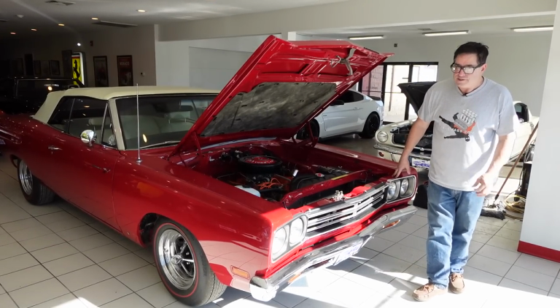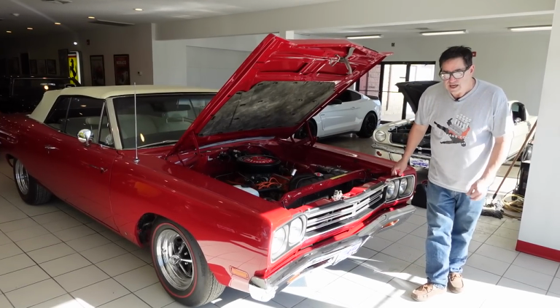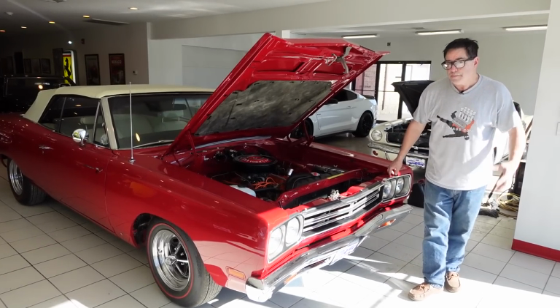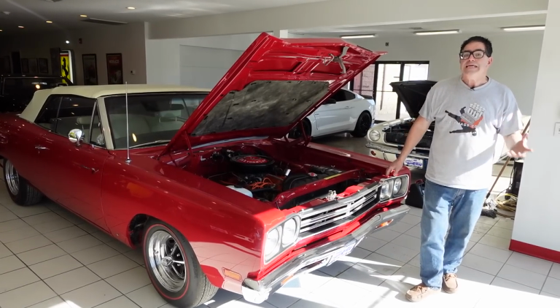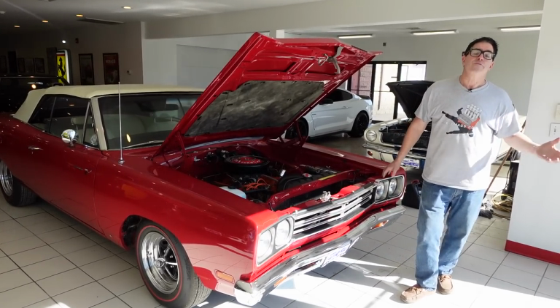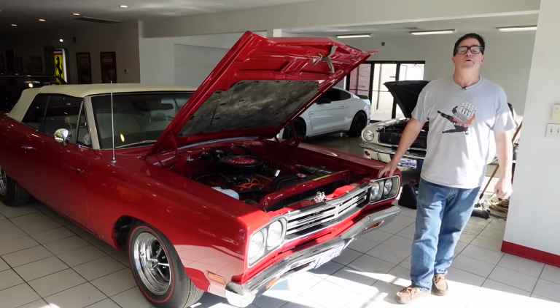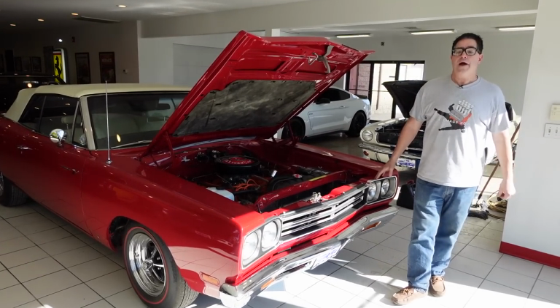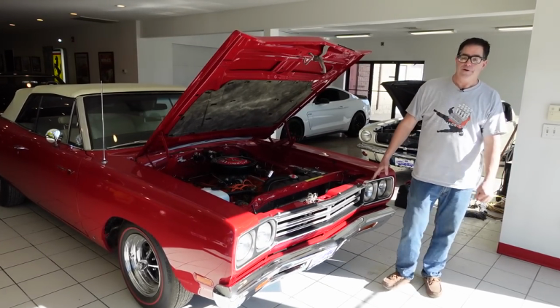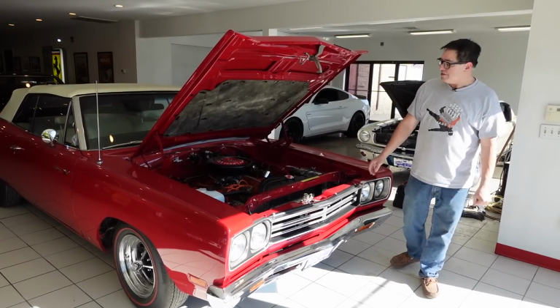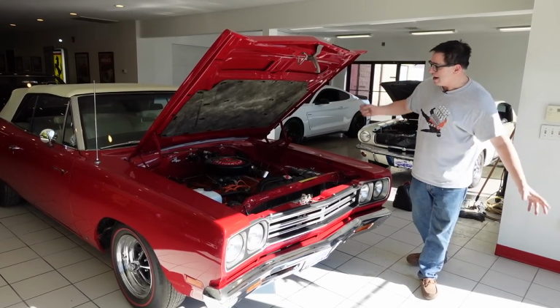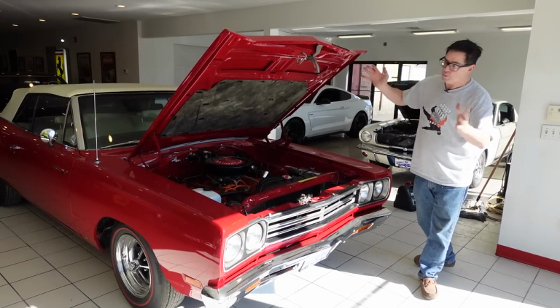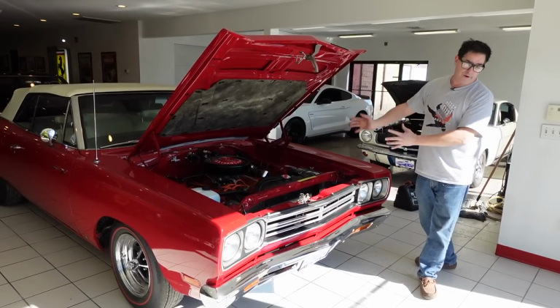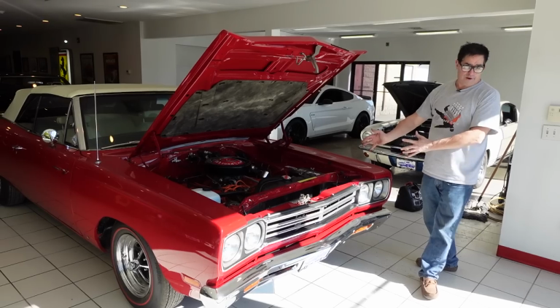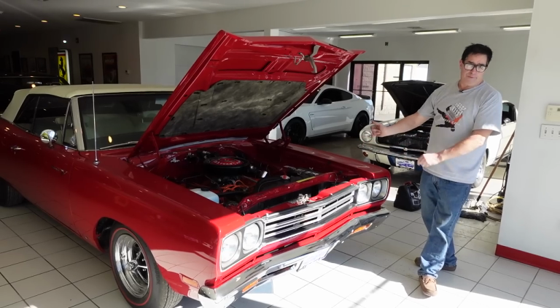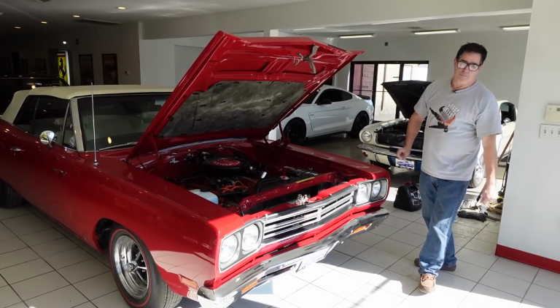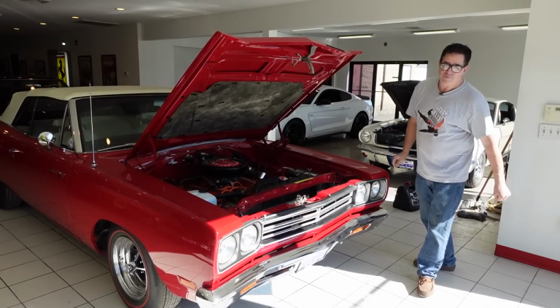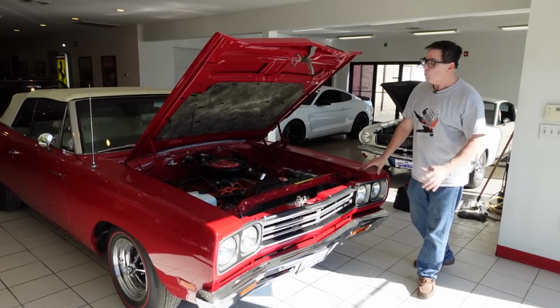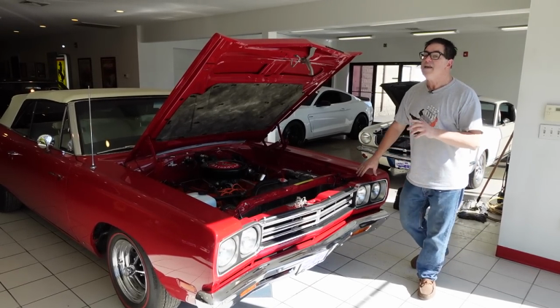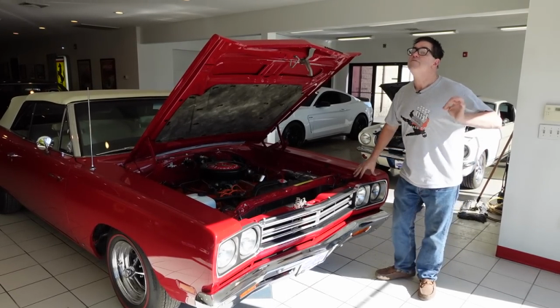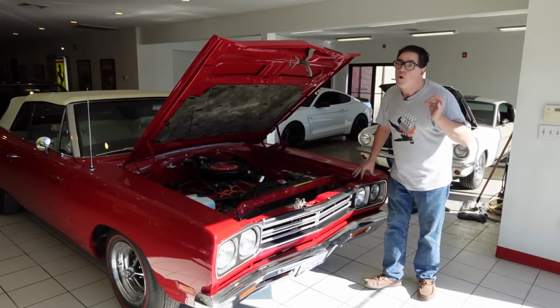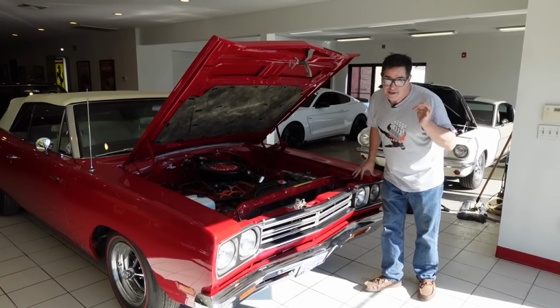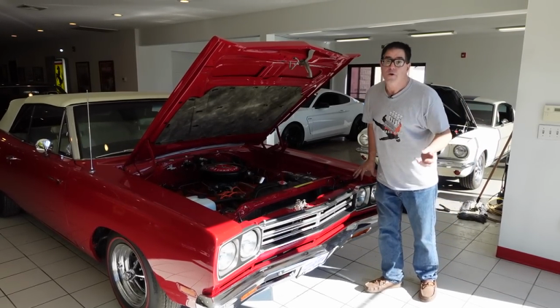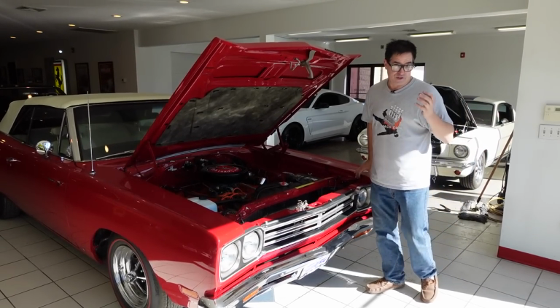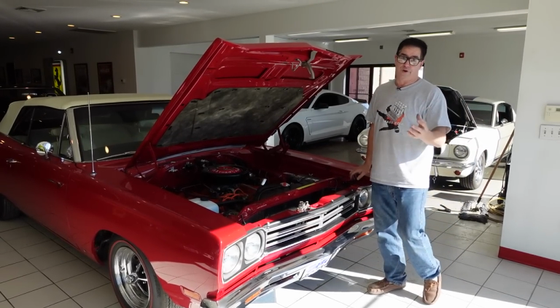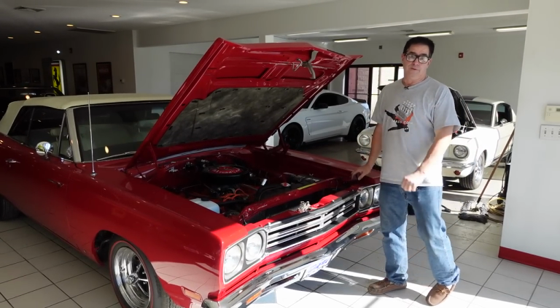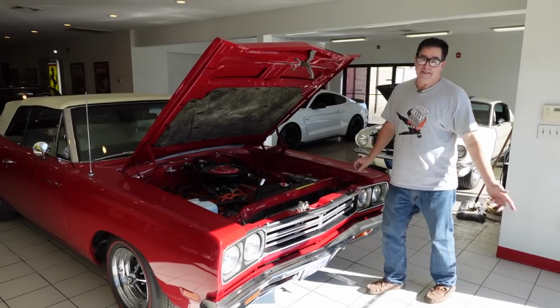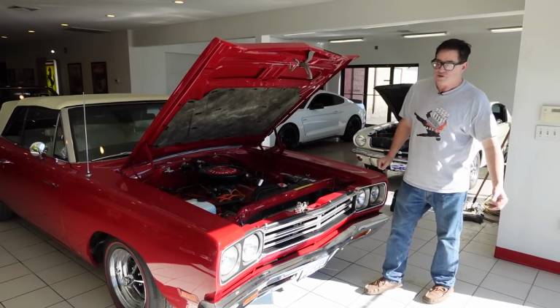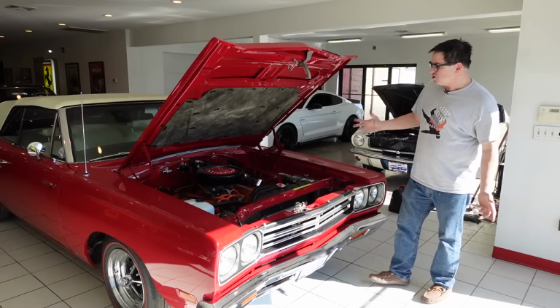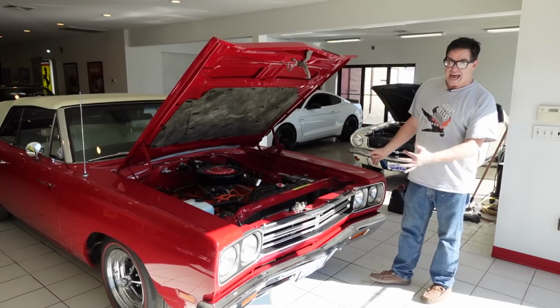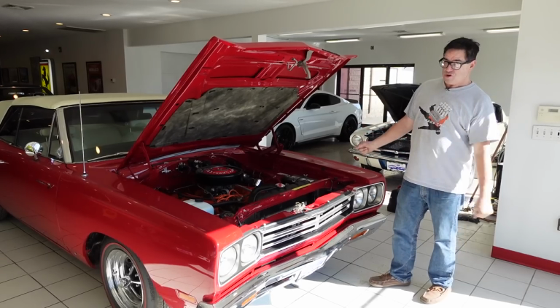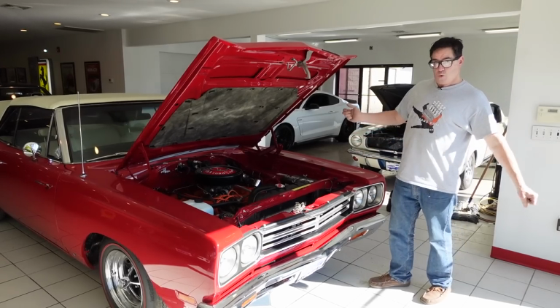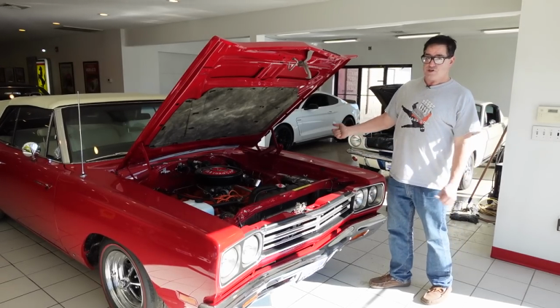1969 was the peak year for Roadrunner output — 82,109 were built, but roughly 1 in 40 was a convertible. In other words, just about 2,027.